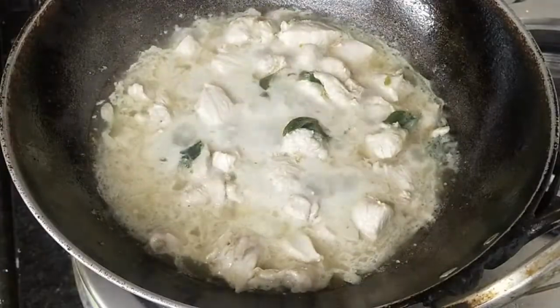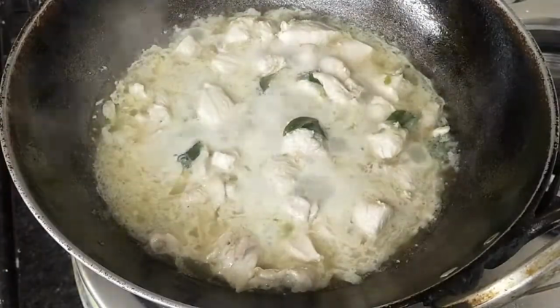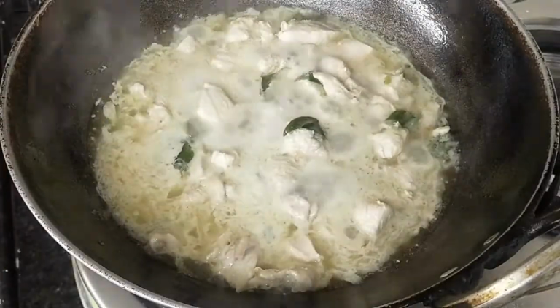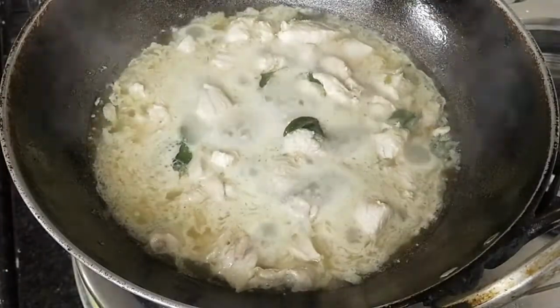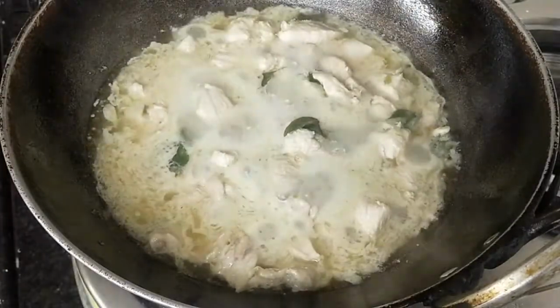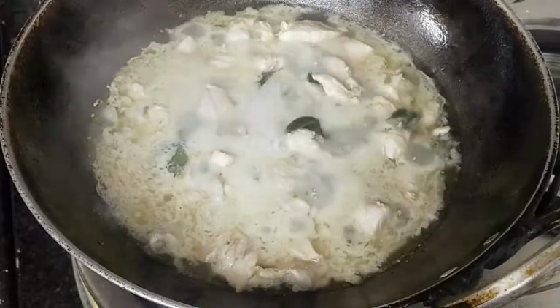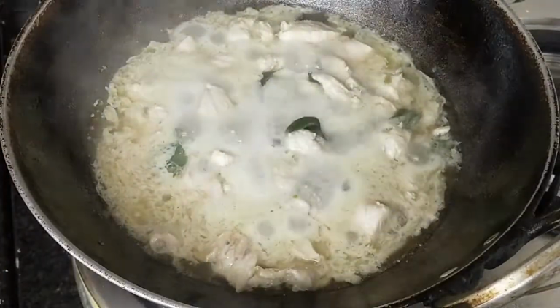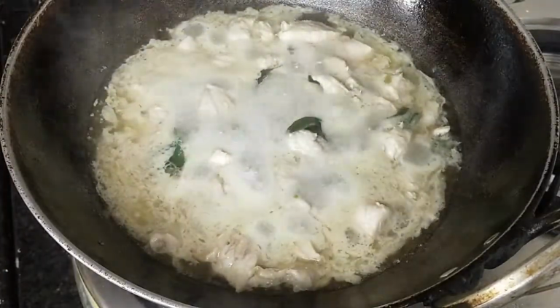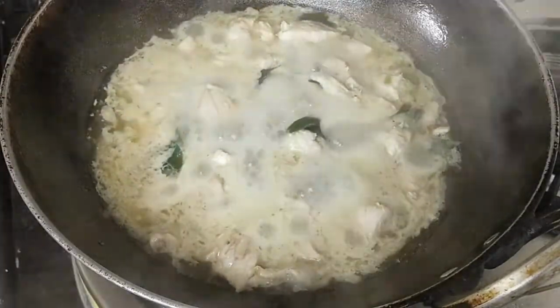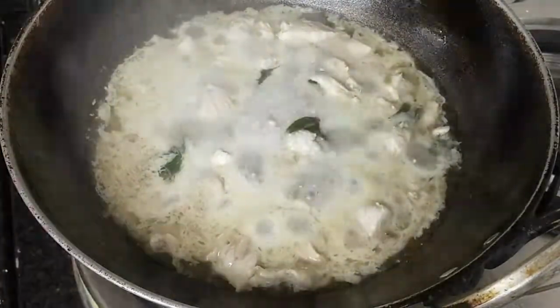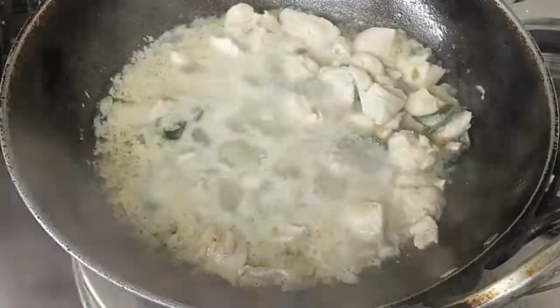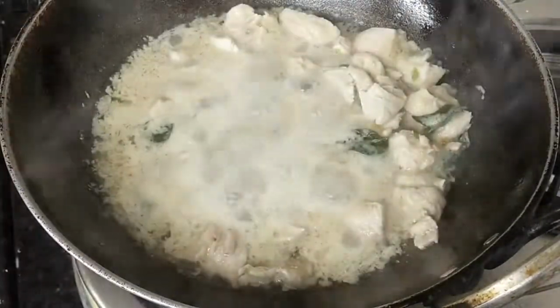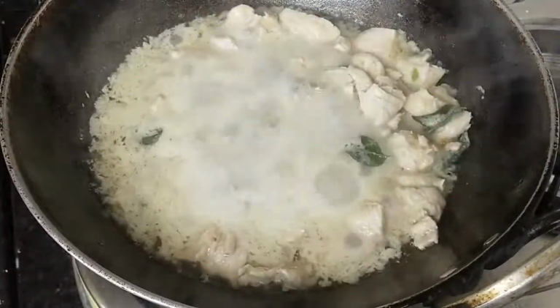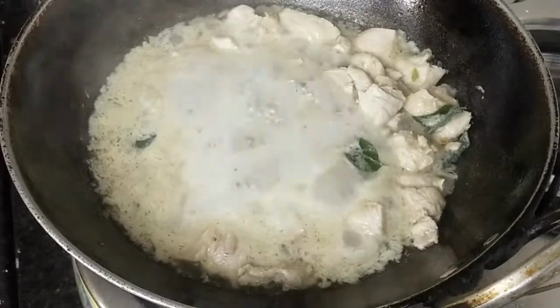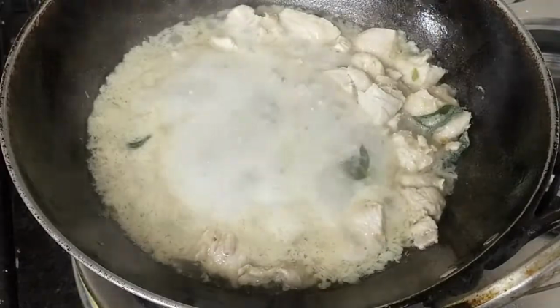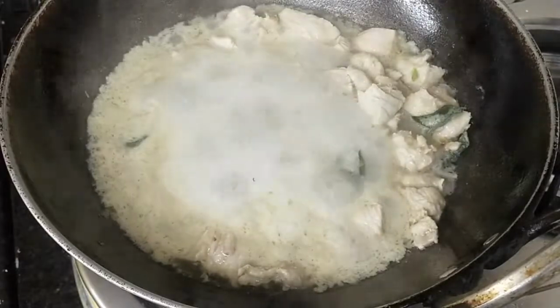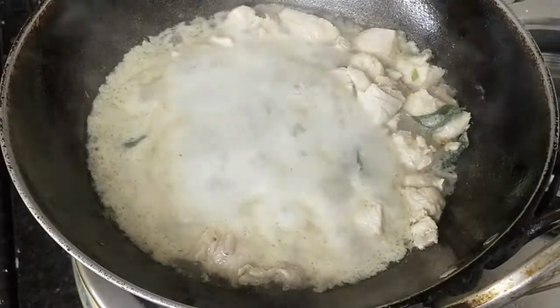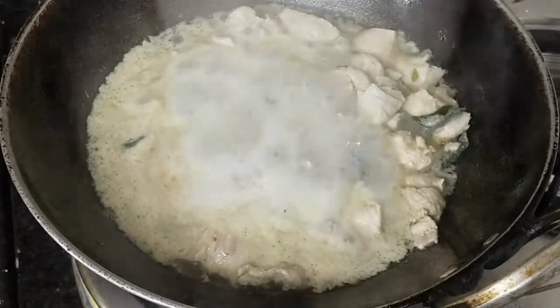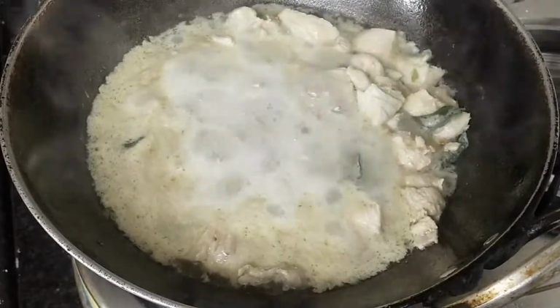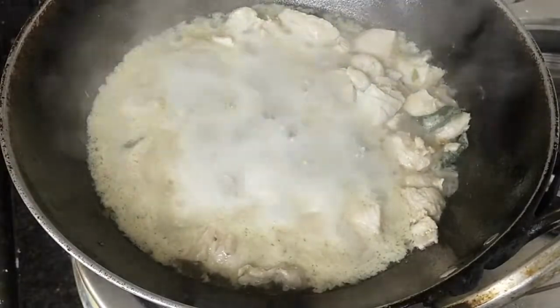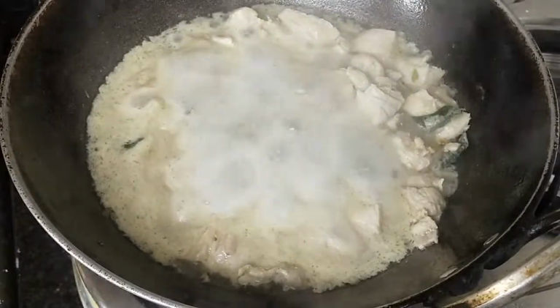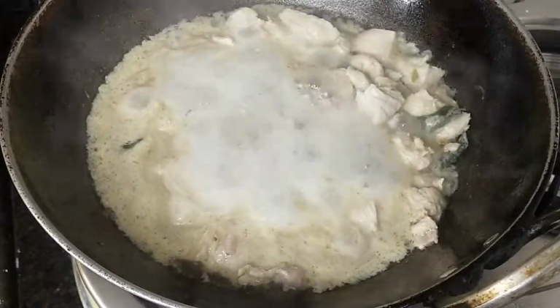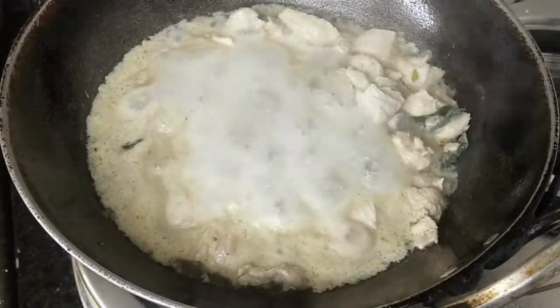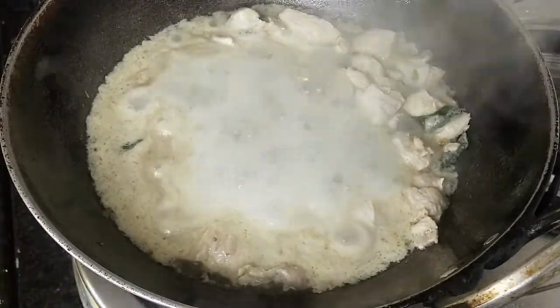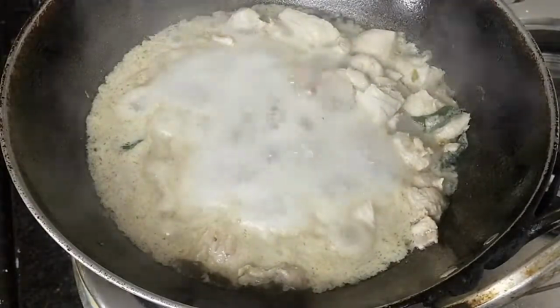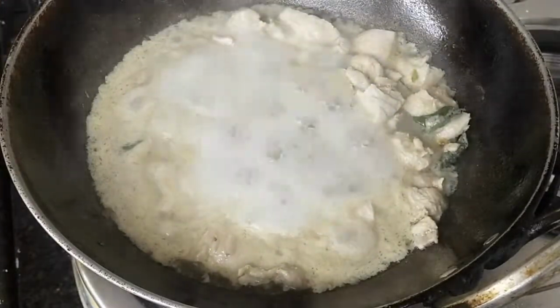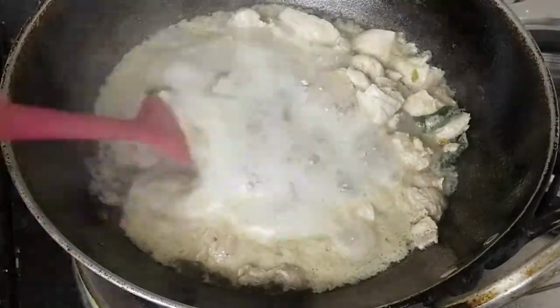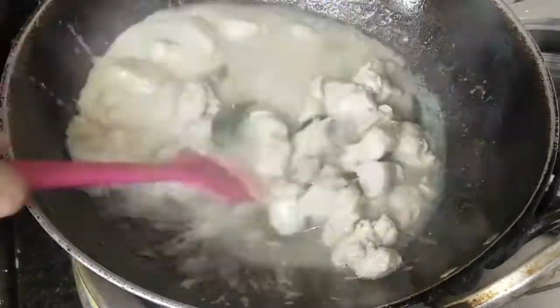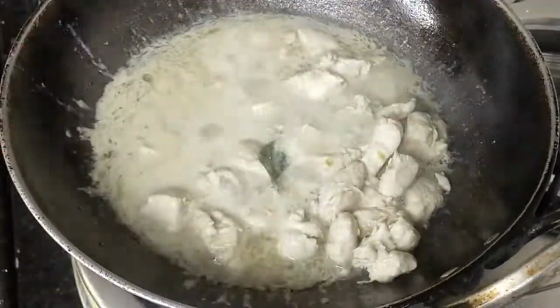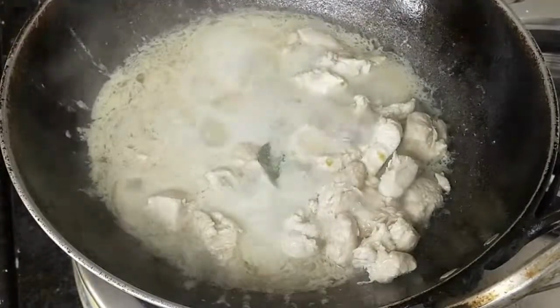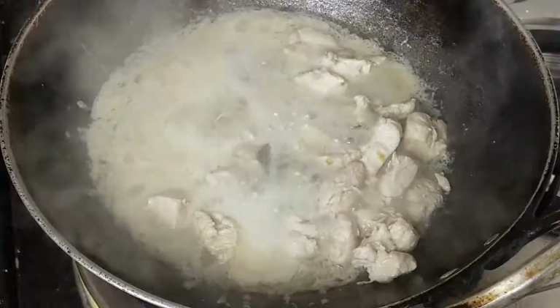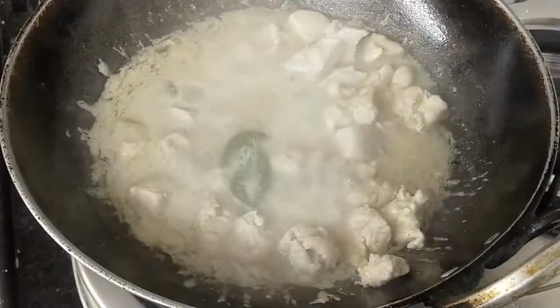The chicken has started to release its water. Now we add the mixture of dahi and cream to the chicken.